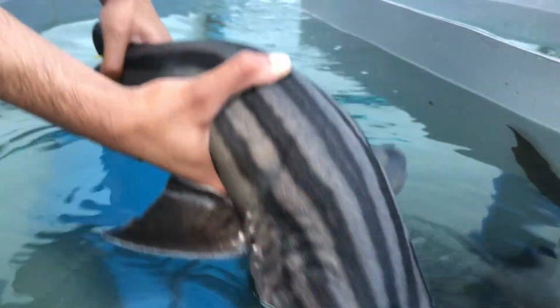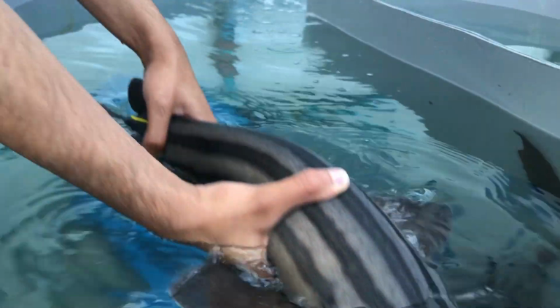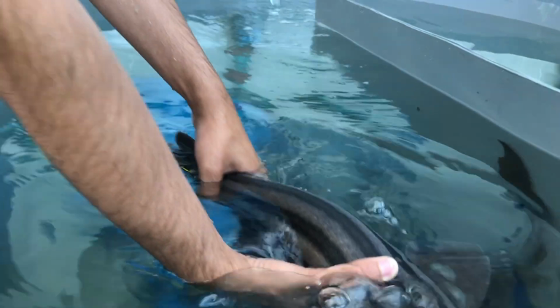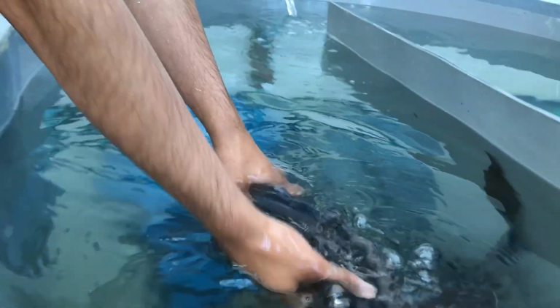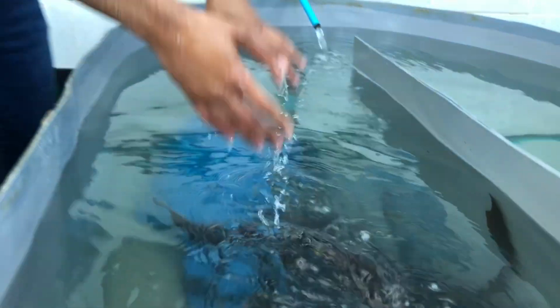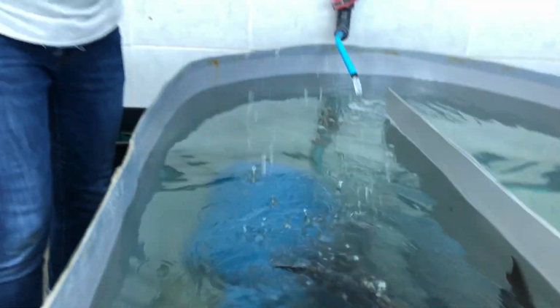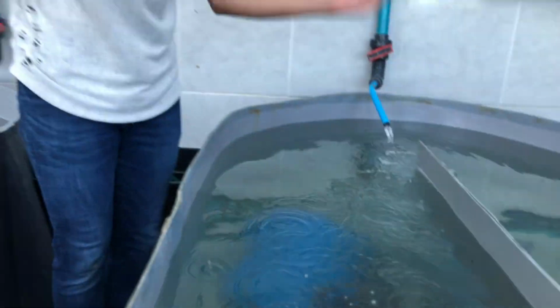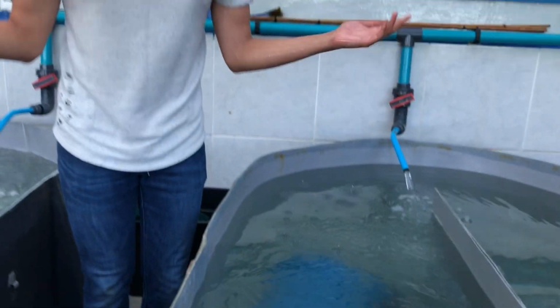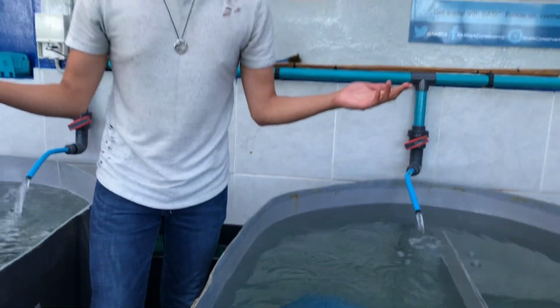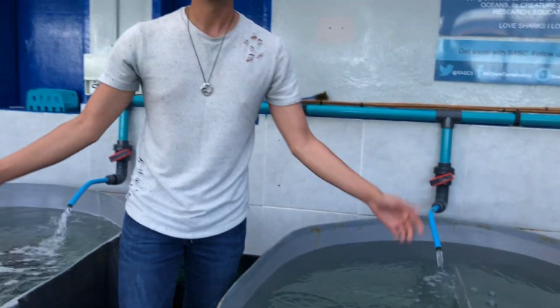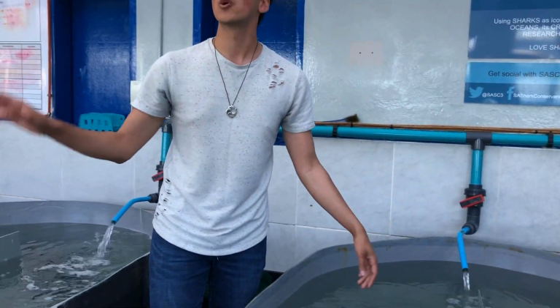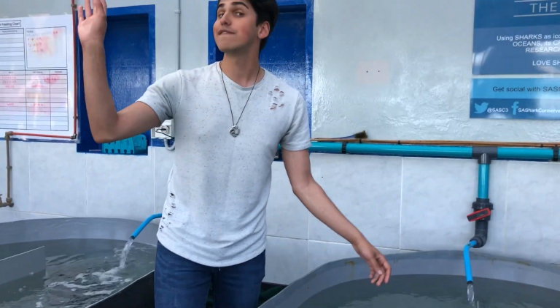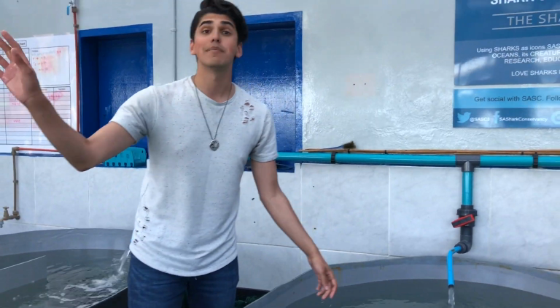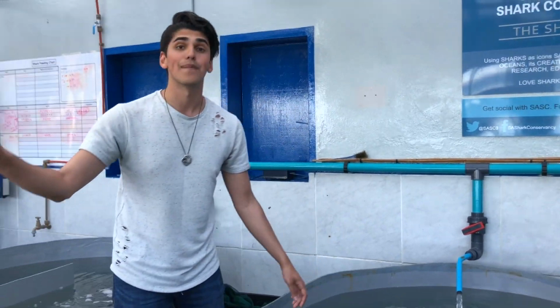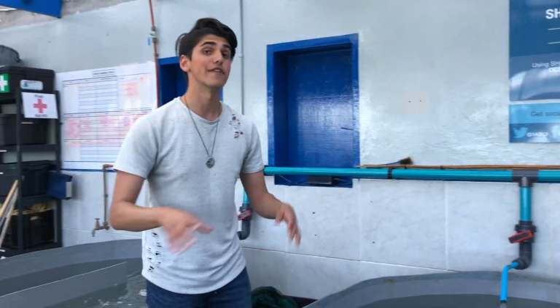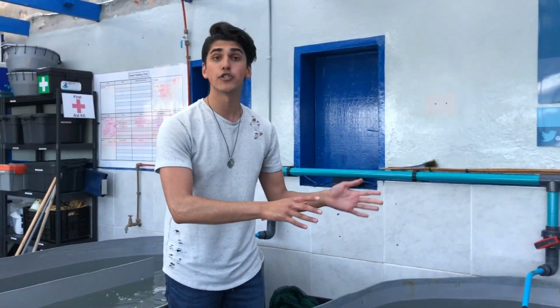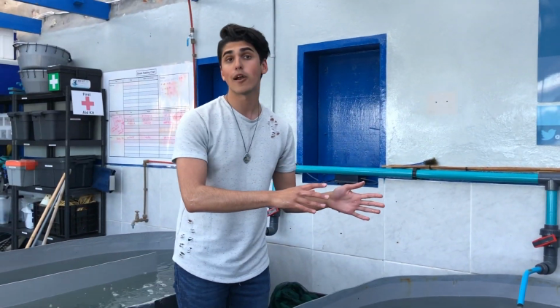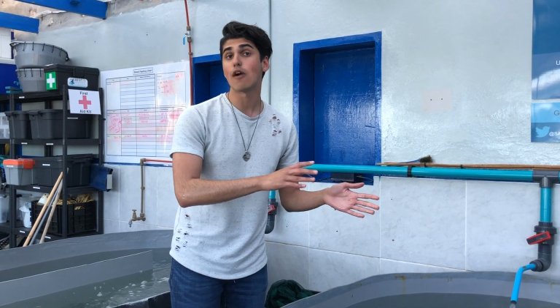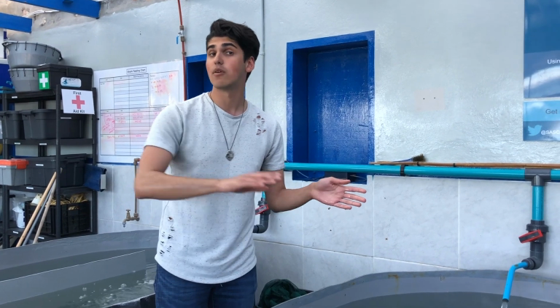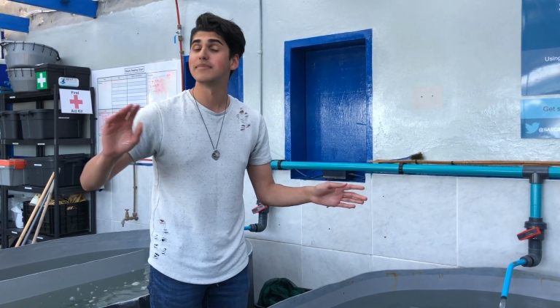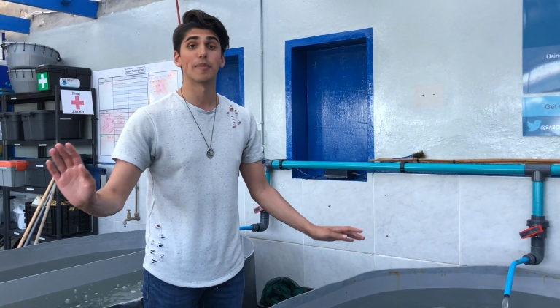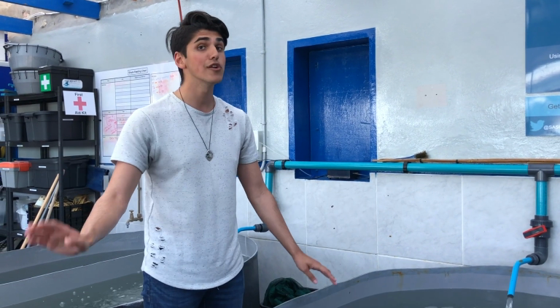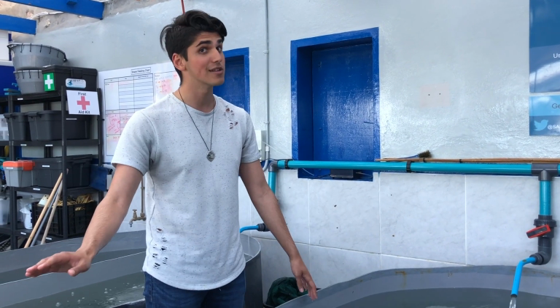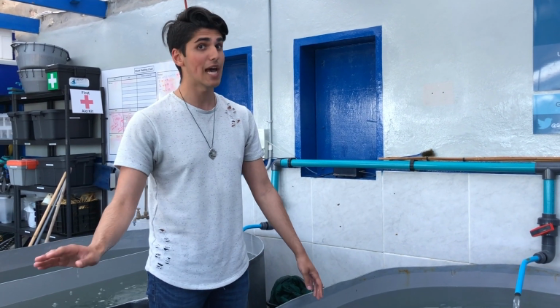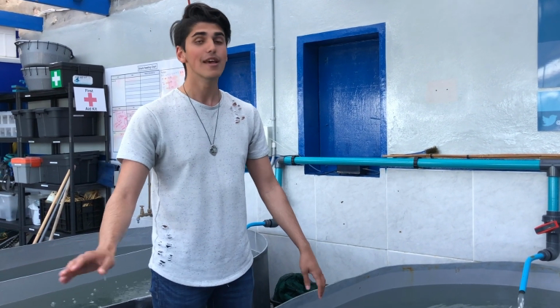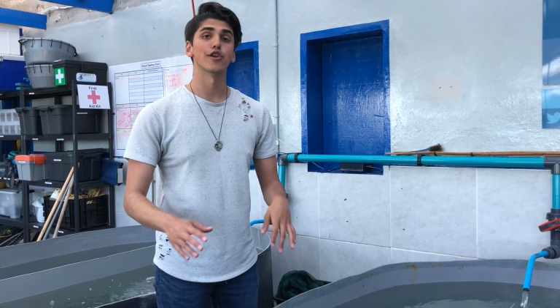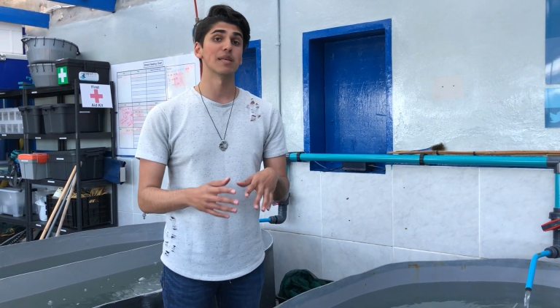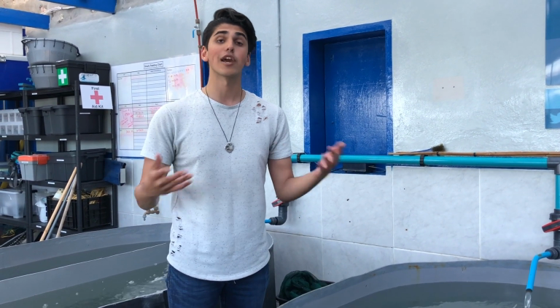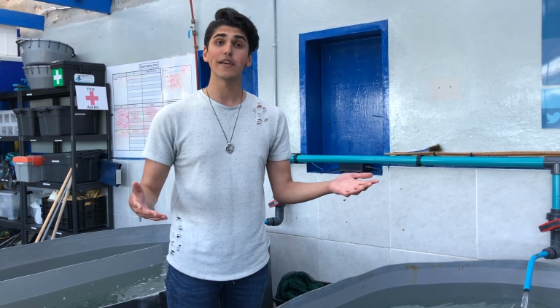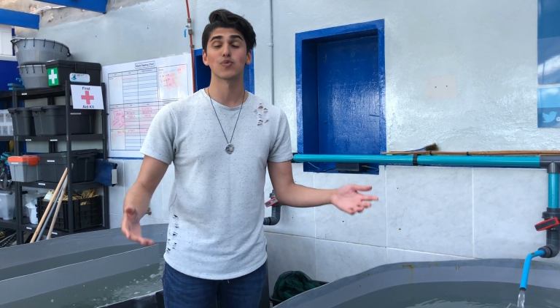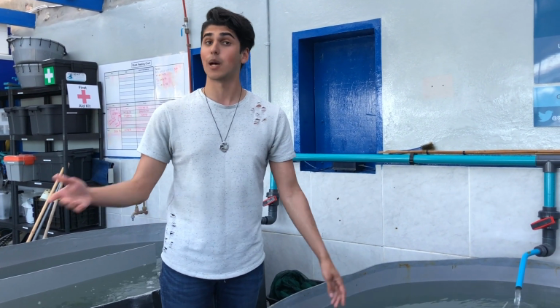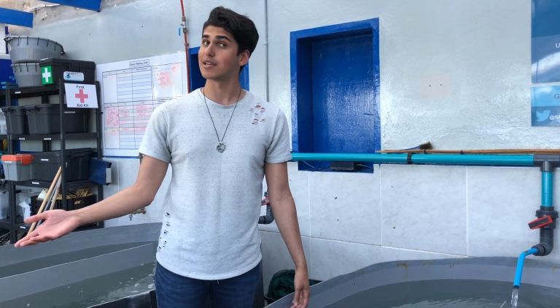These guys are endemic to the waters of South Africa, meaning that you can only find them here. They live in inshore waters down to about 100 meters in depth, and you can find them in rocky reefs as well as kelp forests.